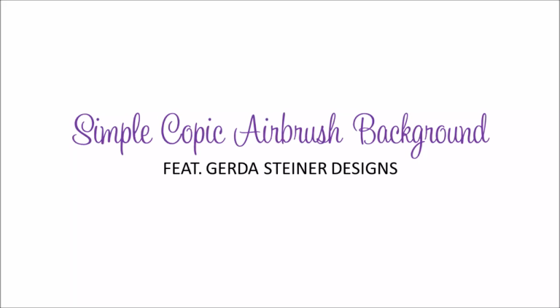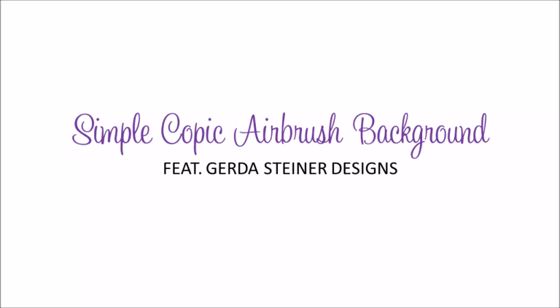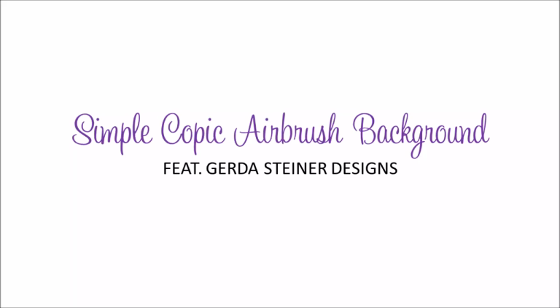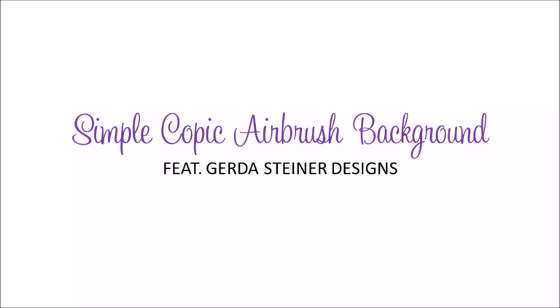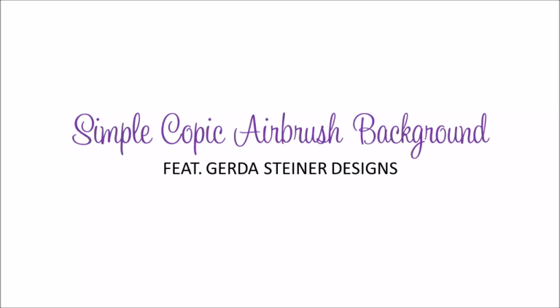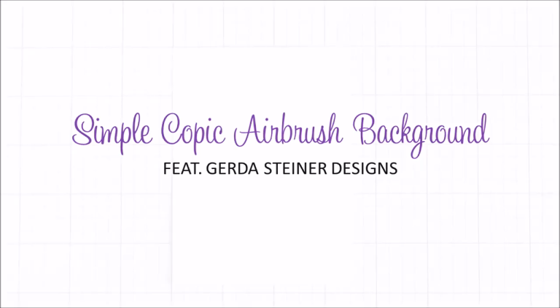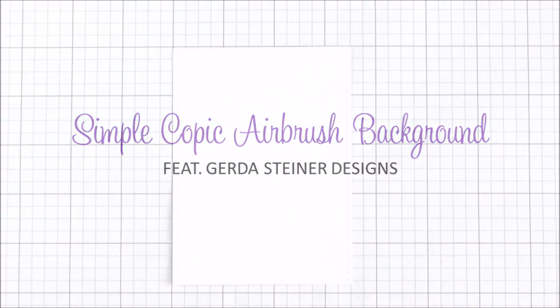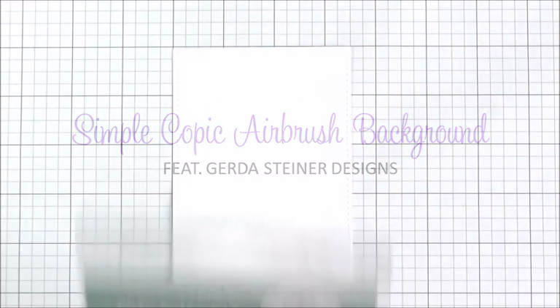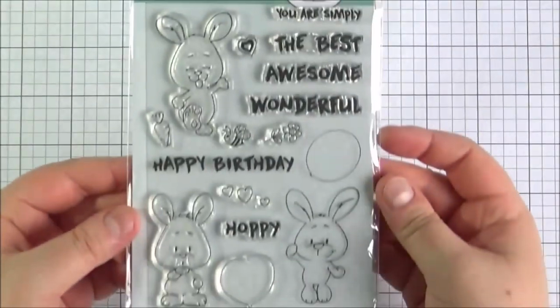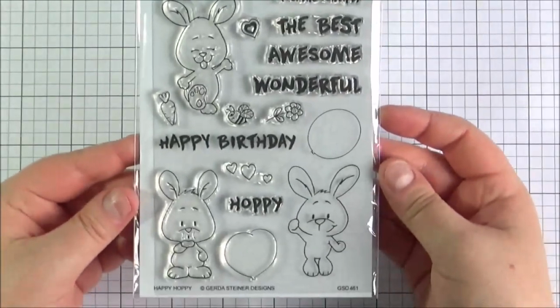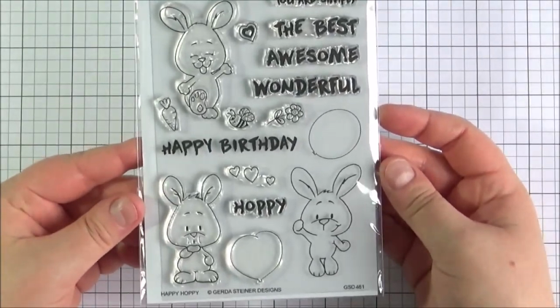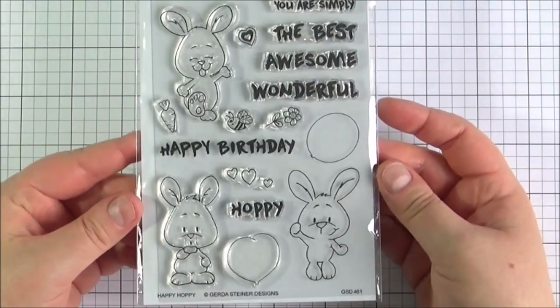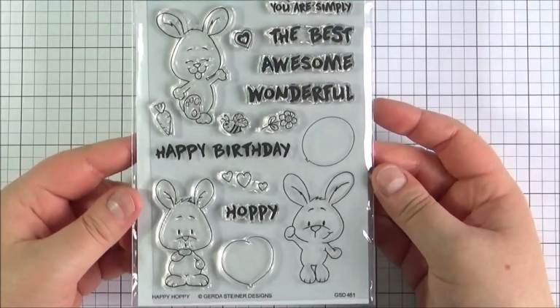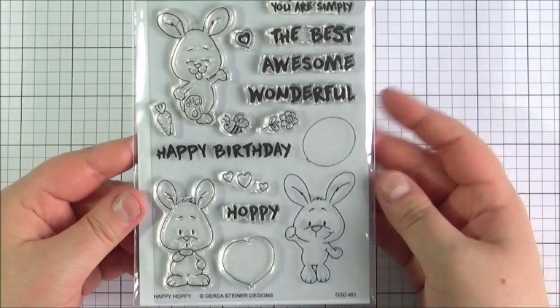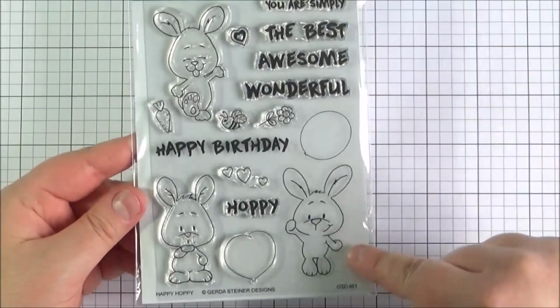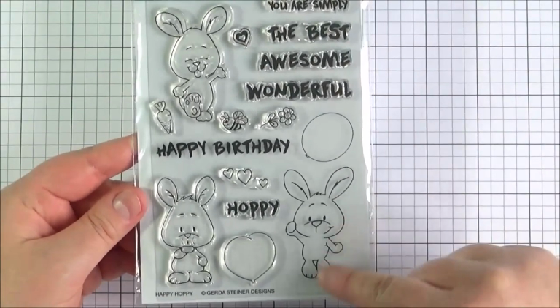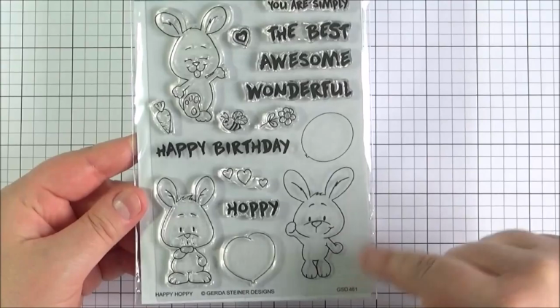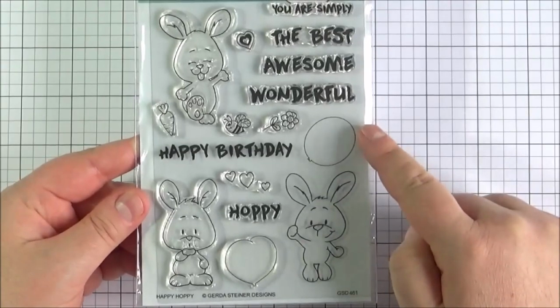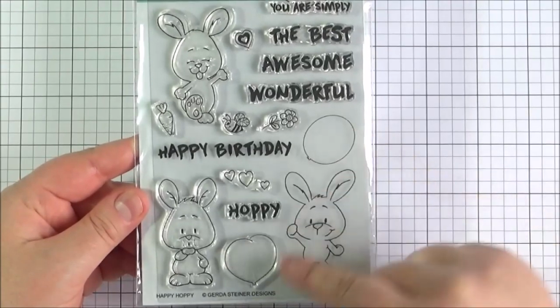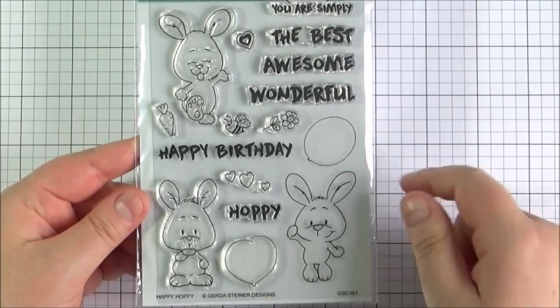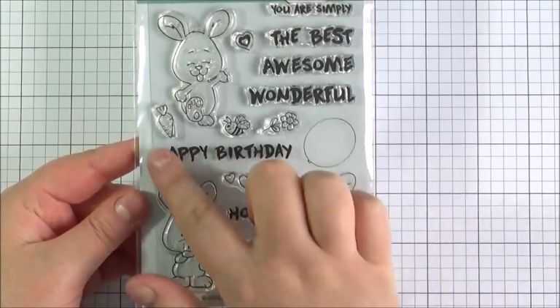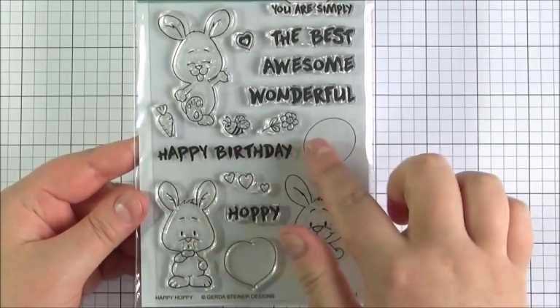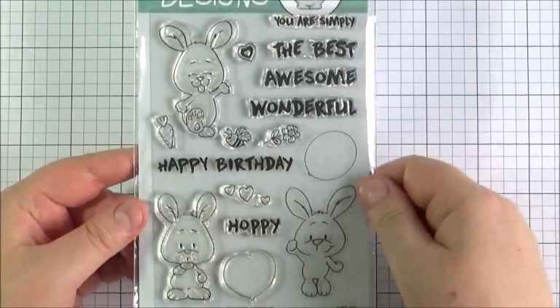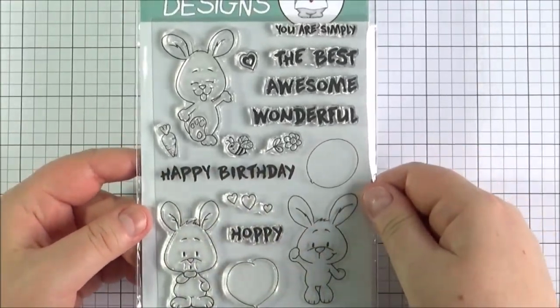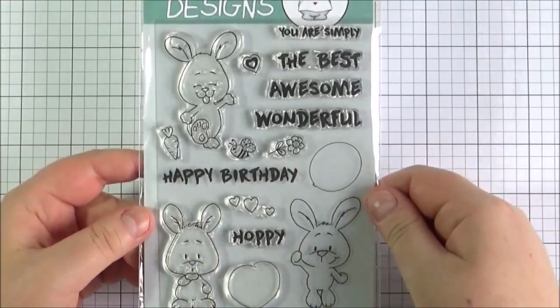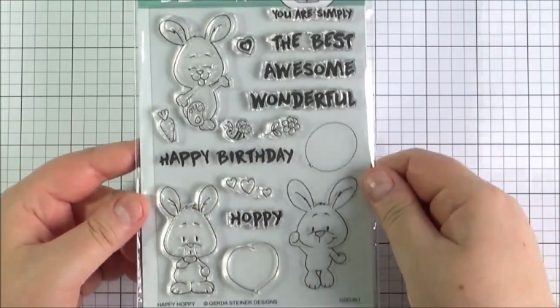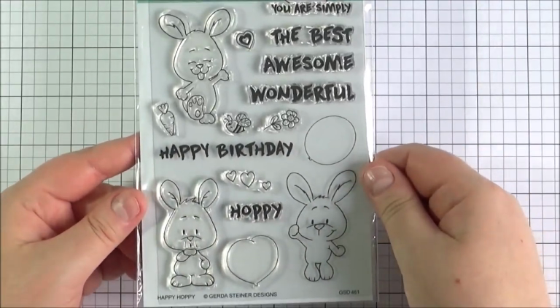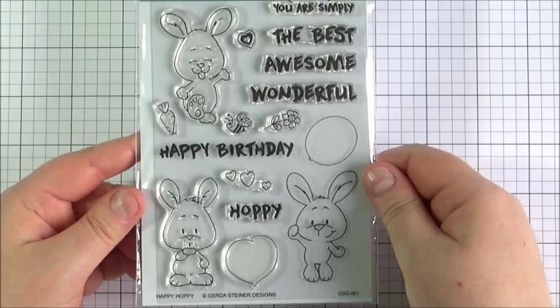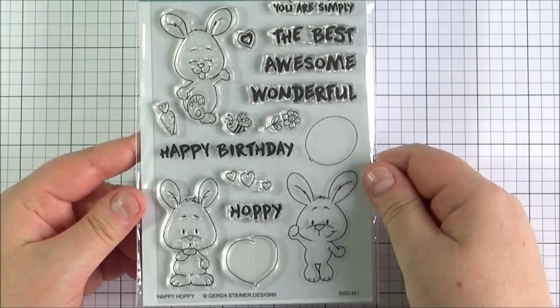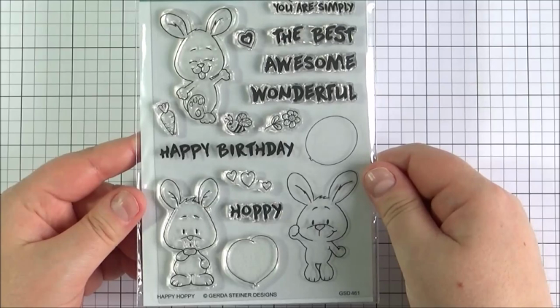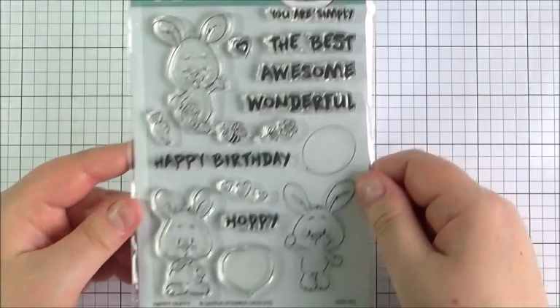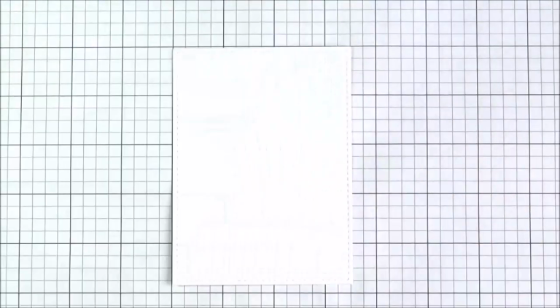Hello there and welcome to the Card Gotto. Today I've got the absolute pleasure of guest designing for Gerda Steiner Designs and I'm going to be using this stamp set today. This is called the Happy Hoppy set — really, really cute, as you can see, with lots of bunny images and lovely sentiments as well.